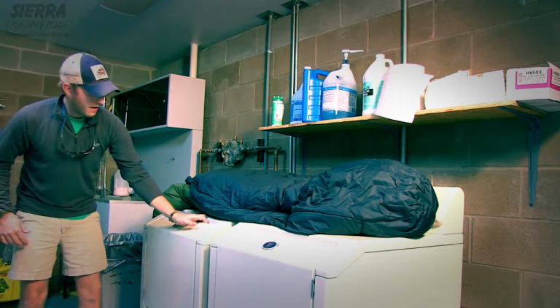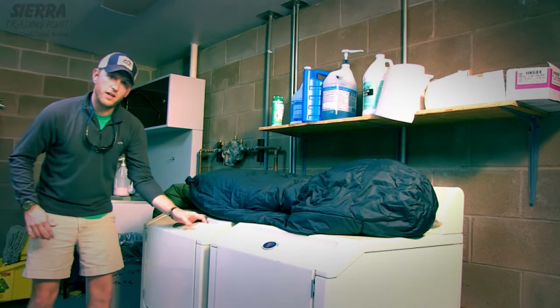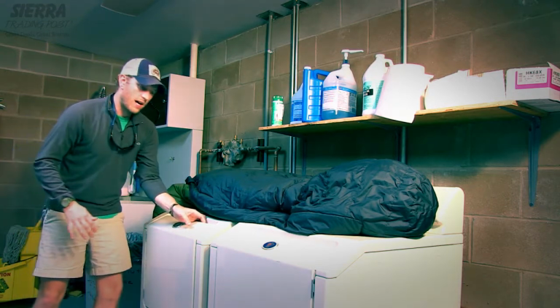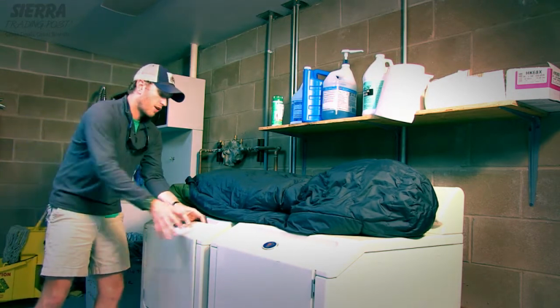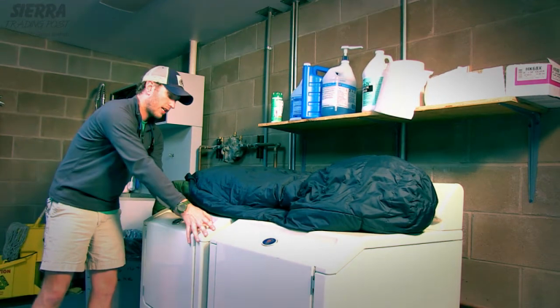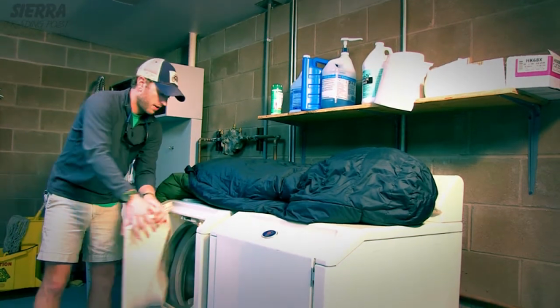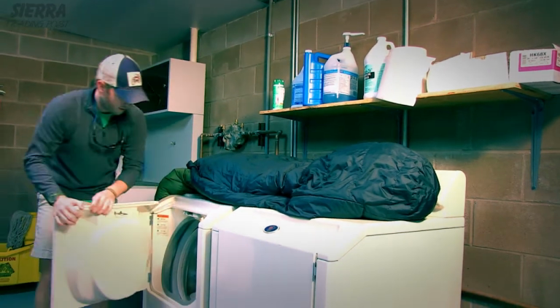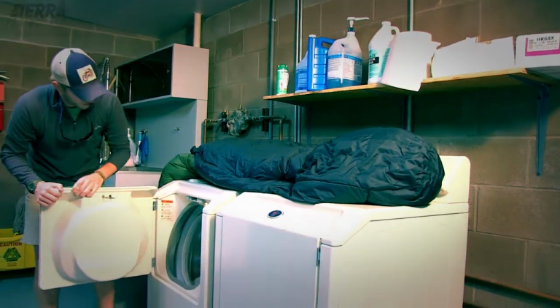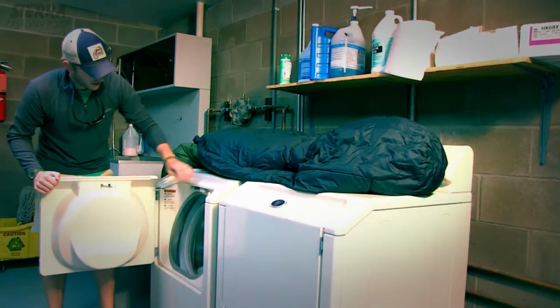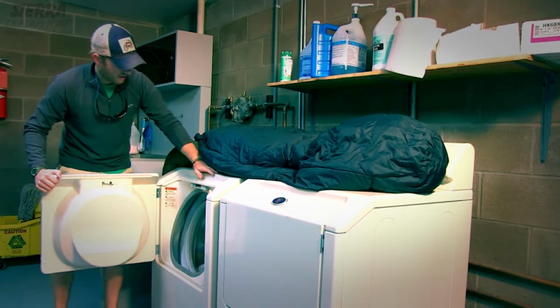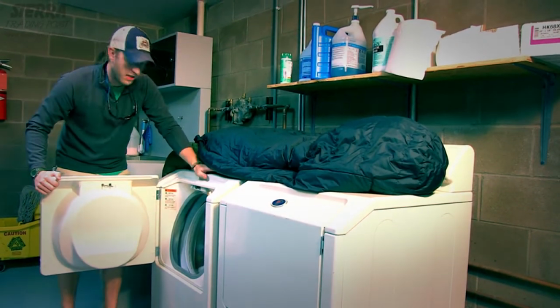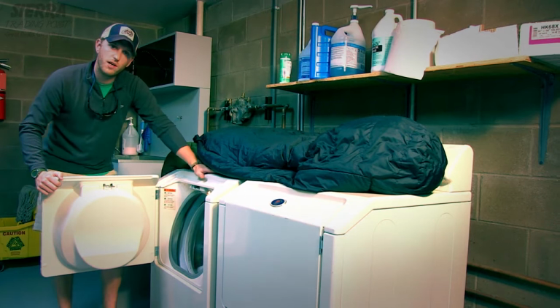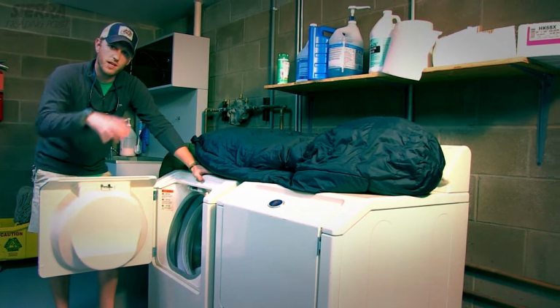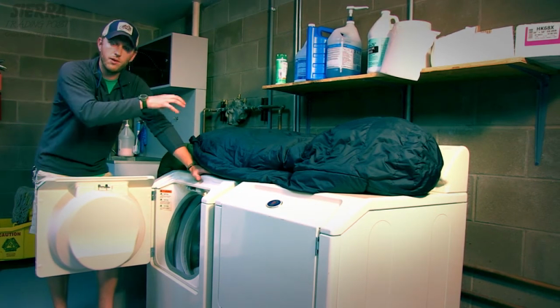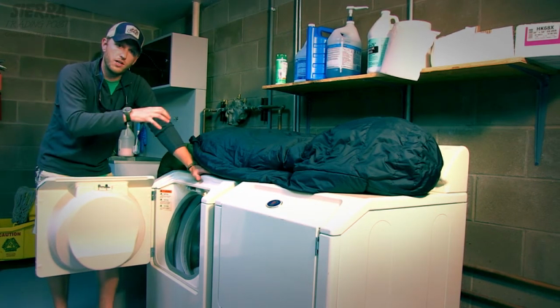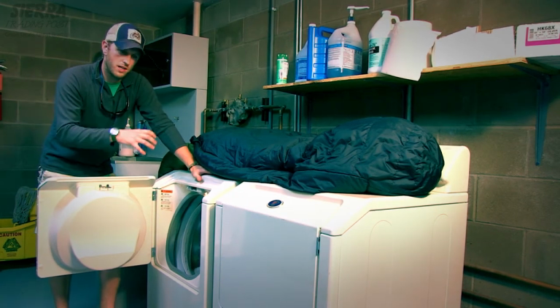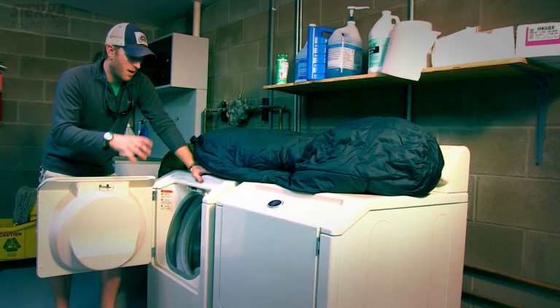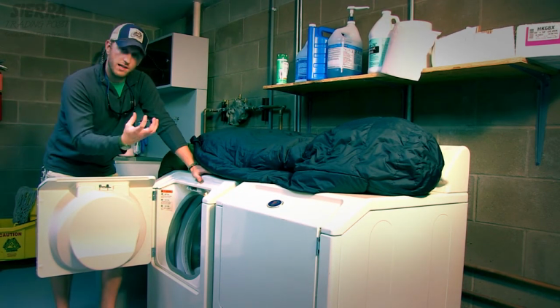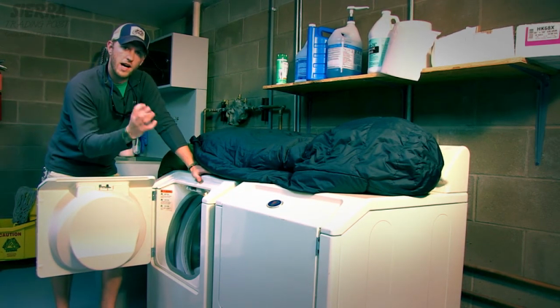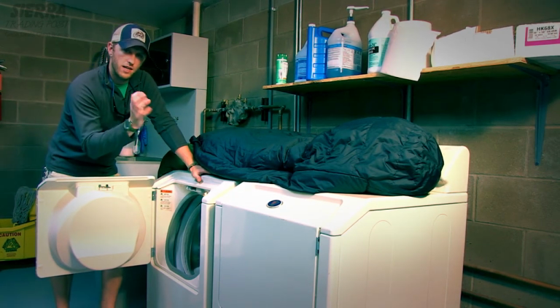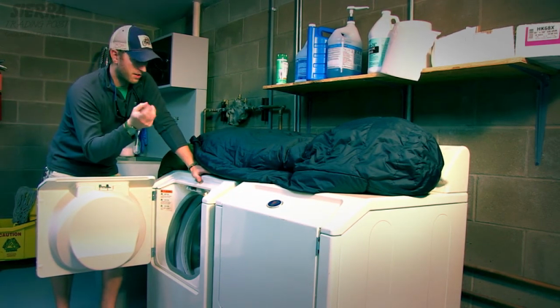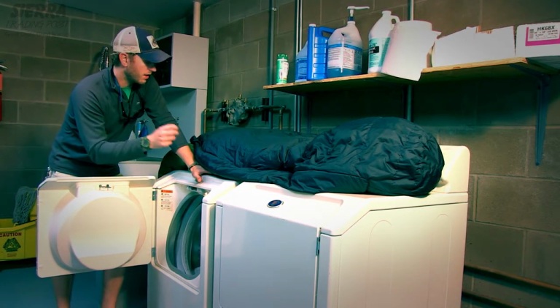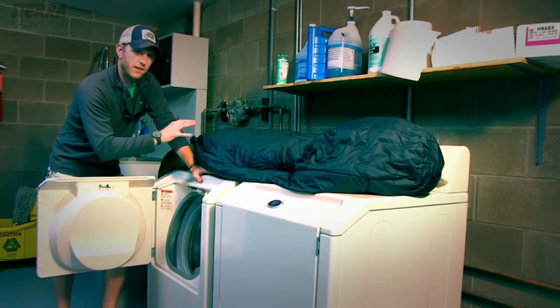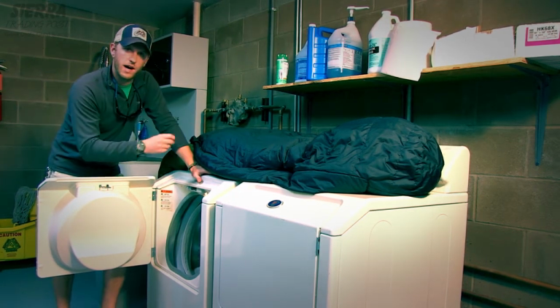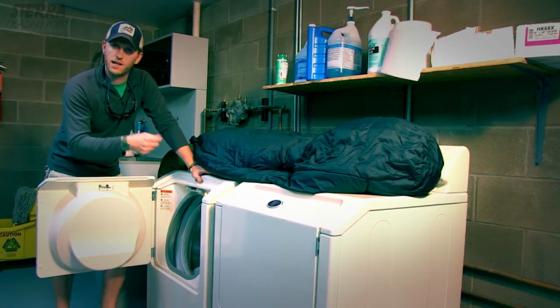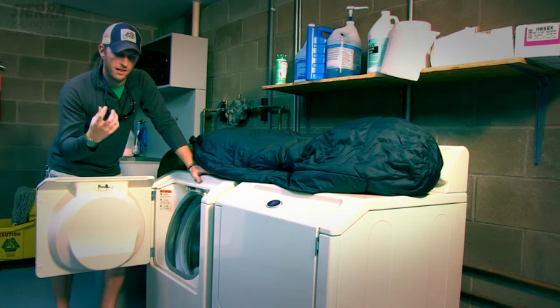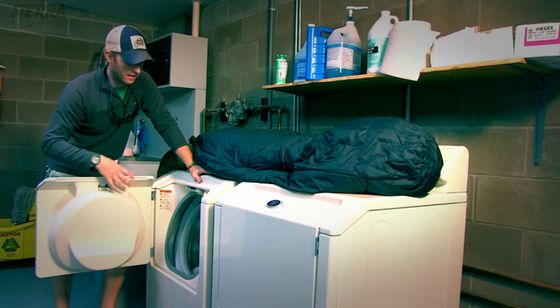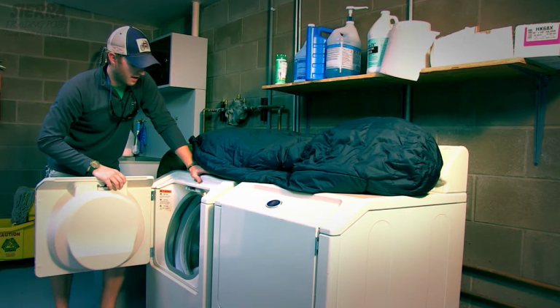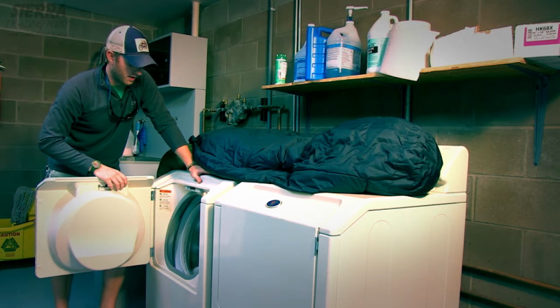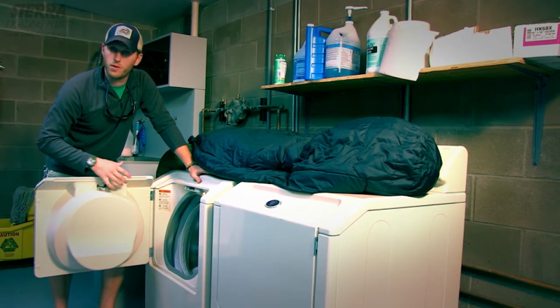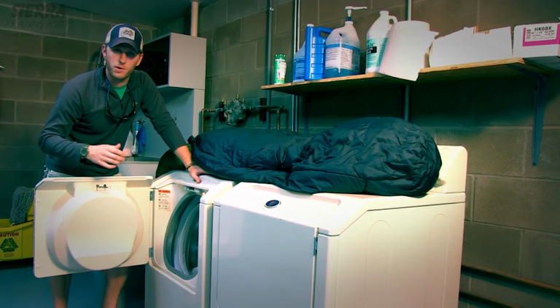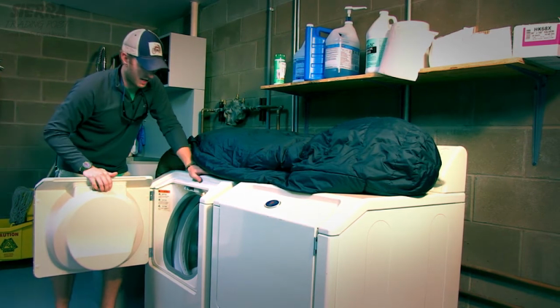After you're done doing that, you're going to want to get into the washing machine itself. You never want to use a top loading washing machine because that center agitator tends to really aggravate the bags and it has the tendency to rip them open on occasion.